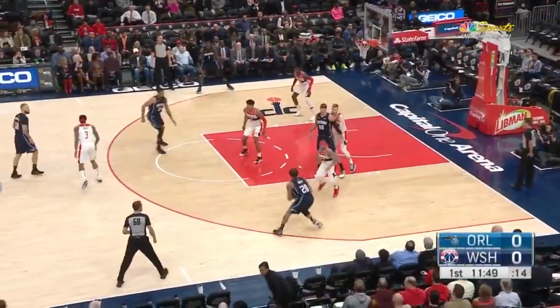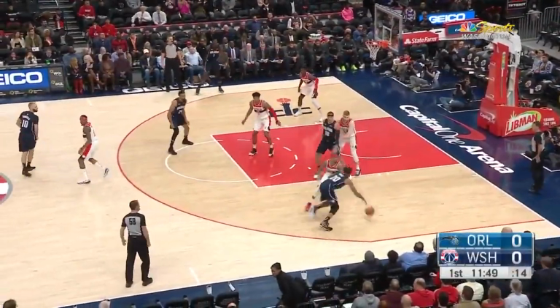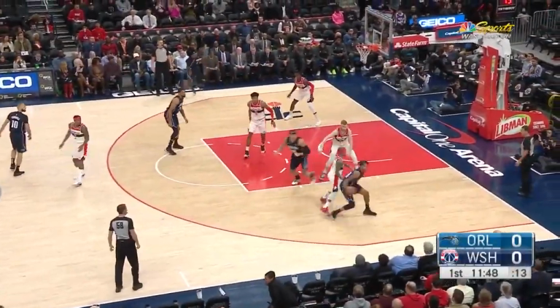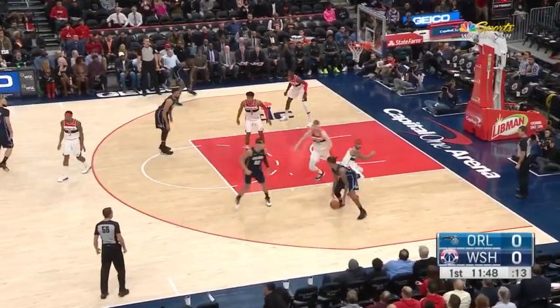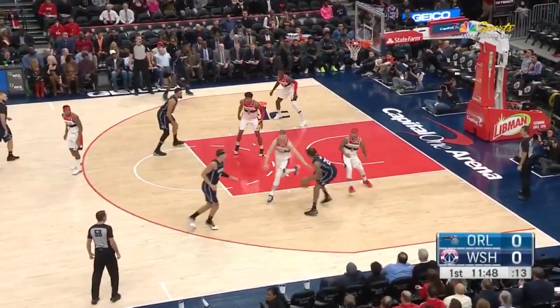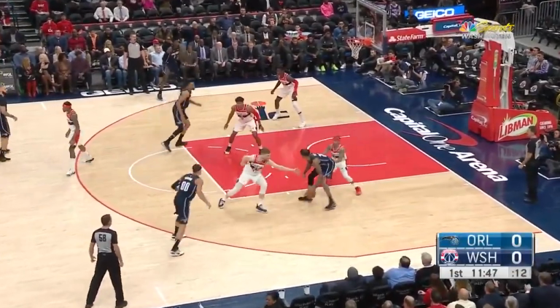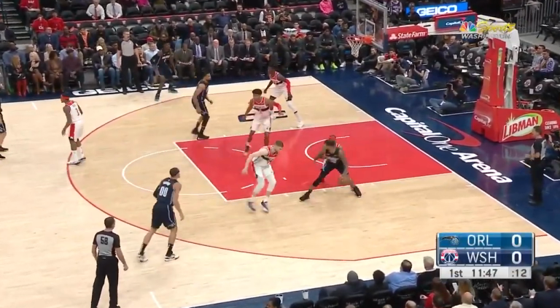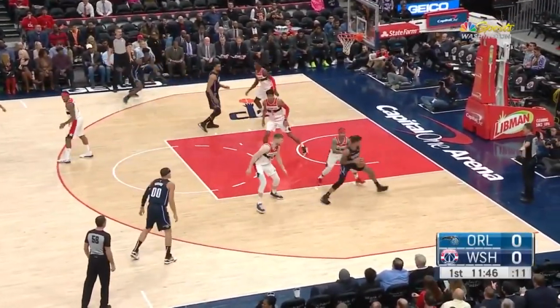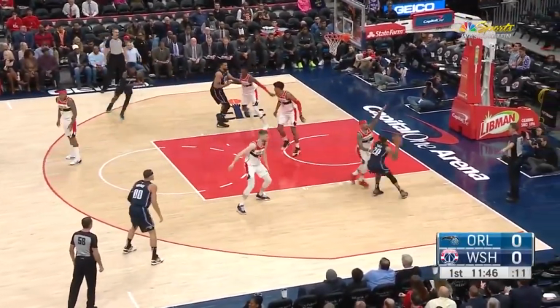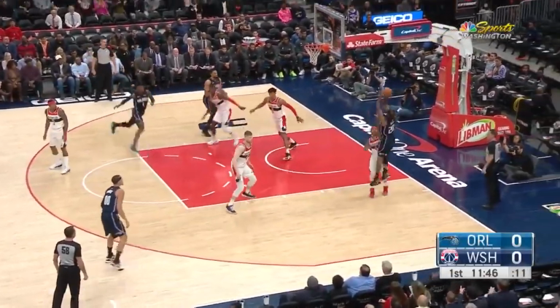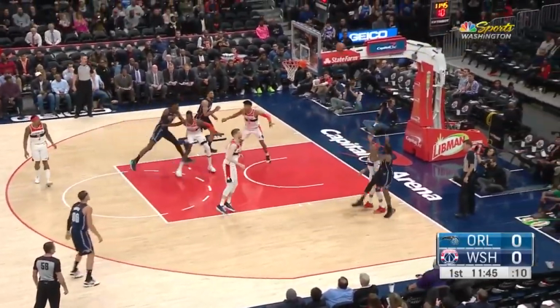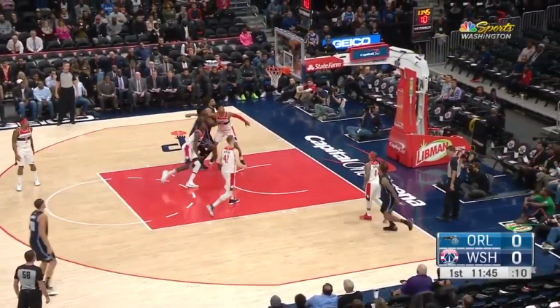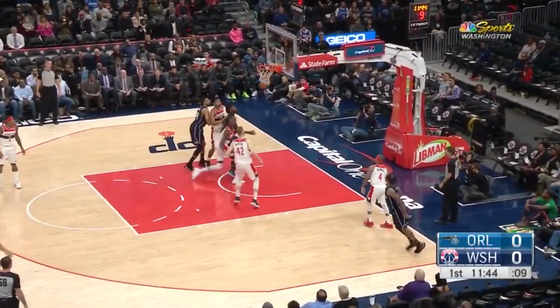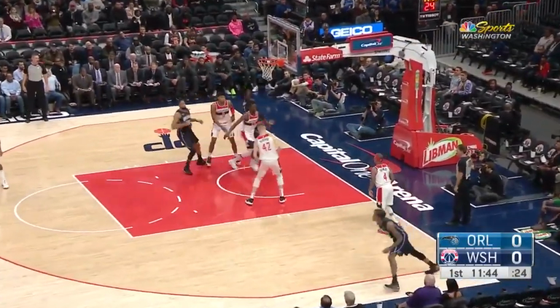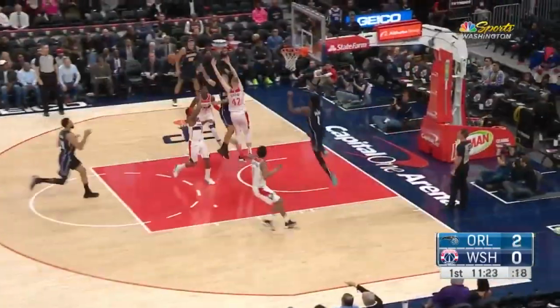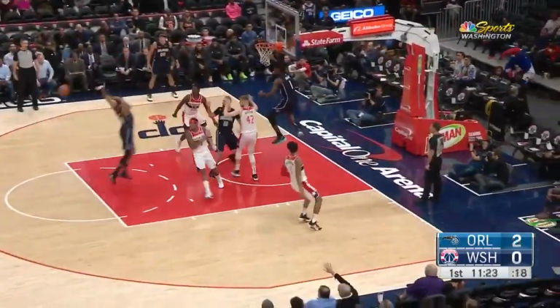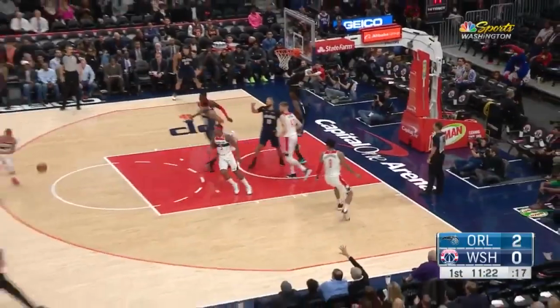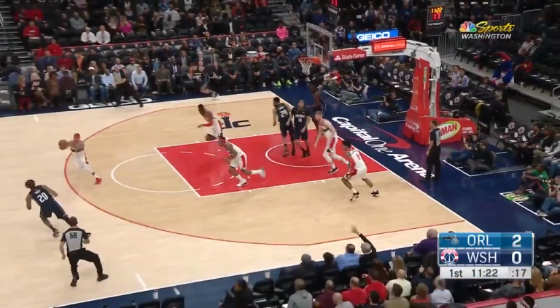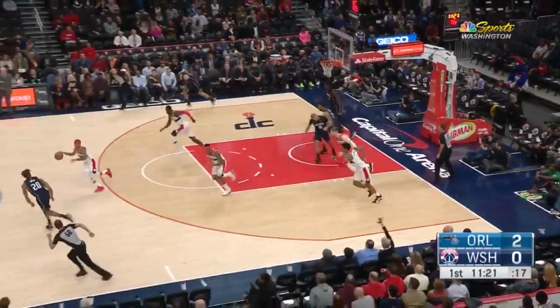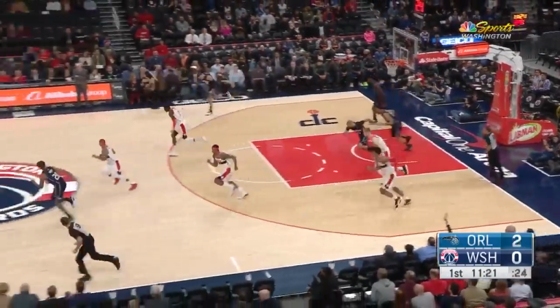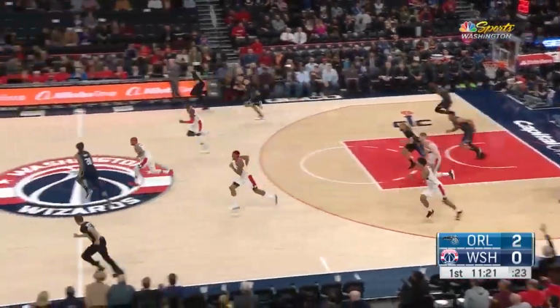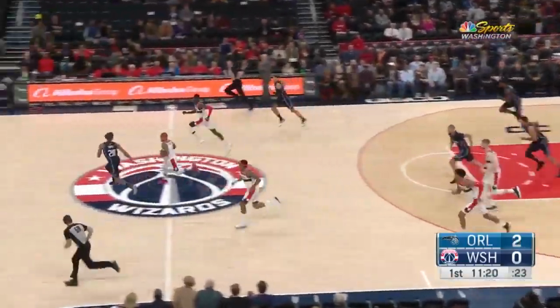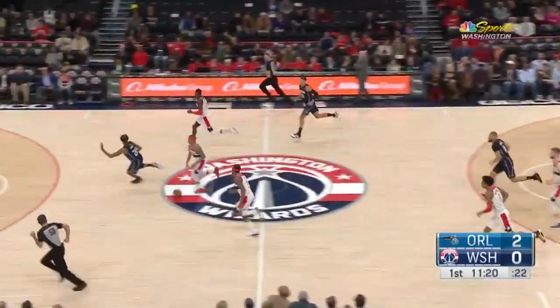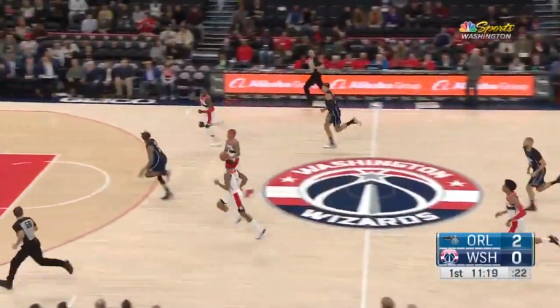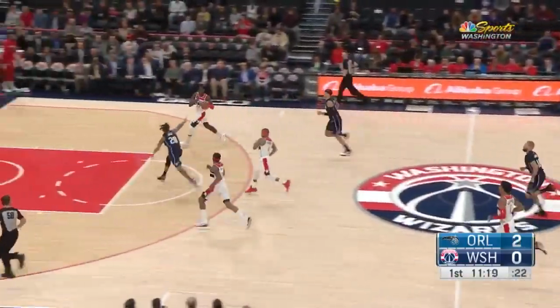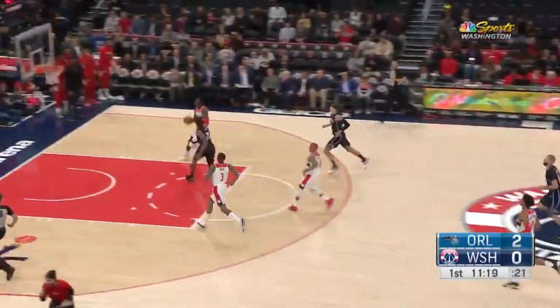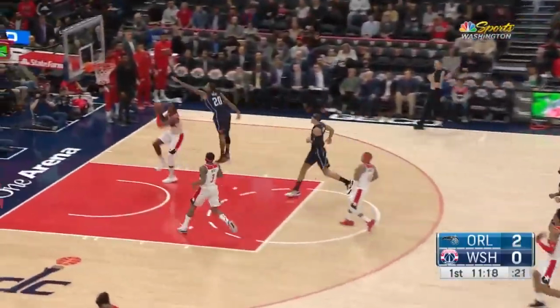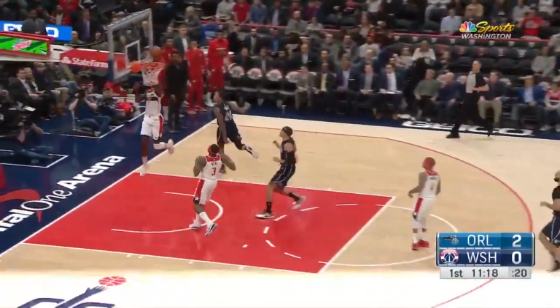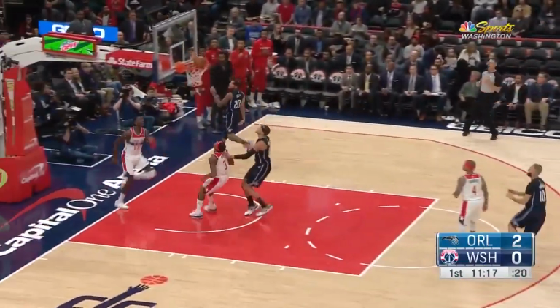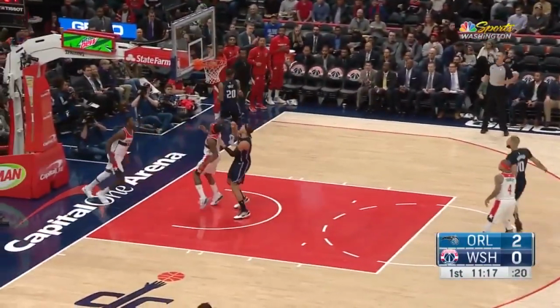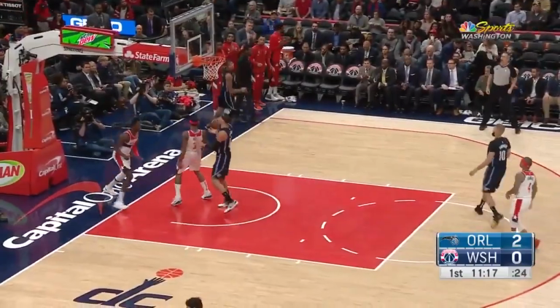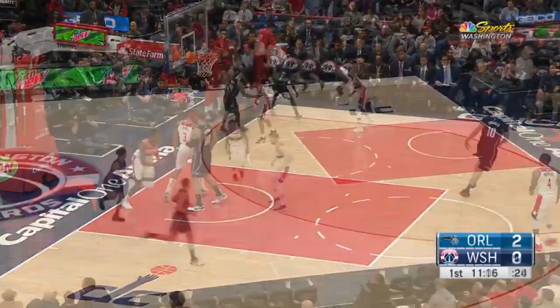It's interesting to see Isaiah Thomas already on Markell because he made a point of emphasis to guard him. Fournier turns it over. Here comes IT, a three-on-one, gets it off to Bonga, and Bonga will lay it in with the left.